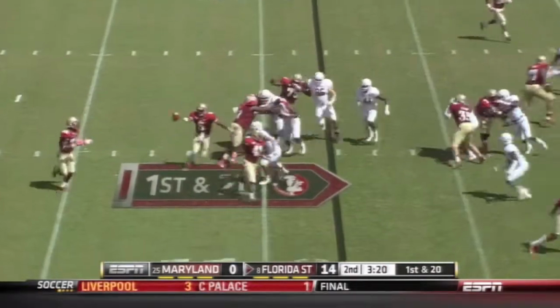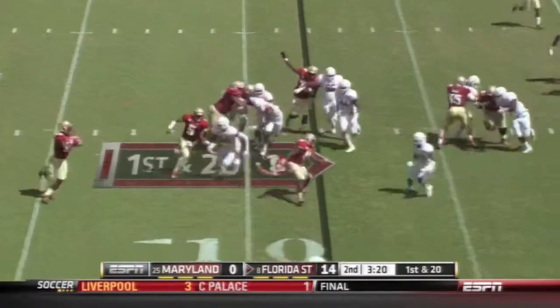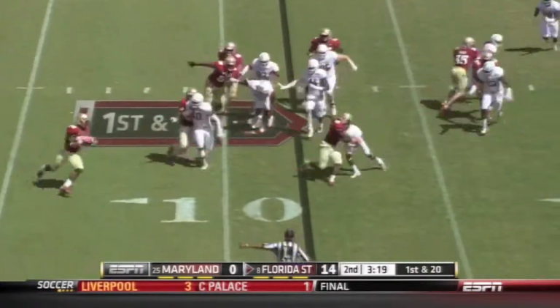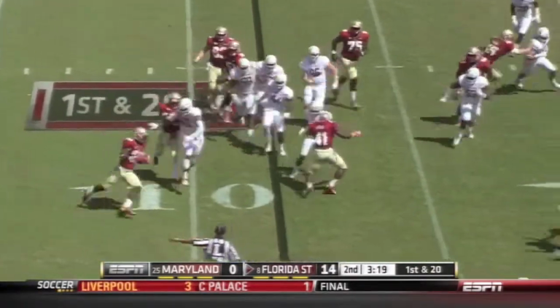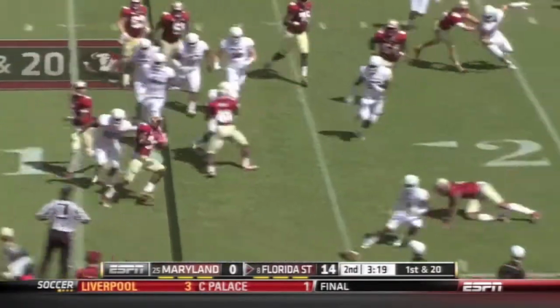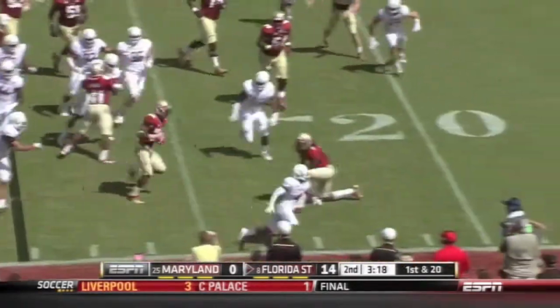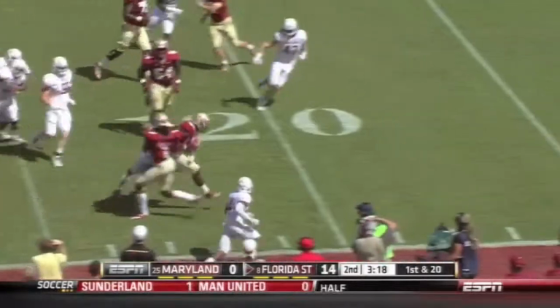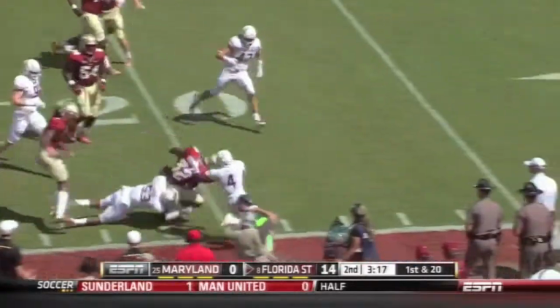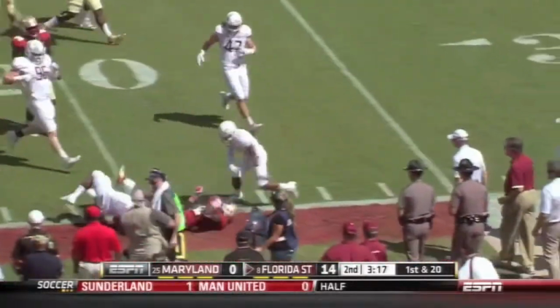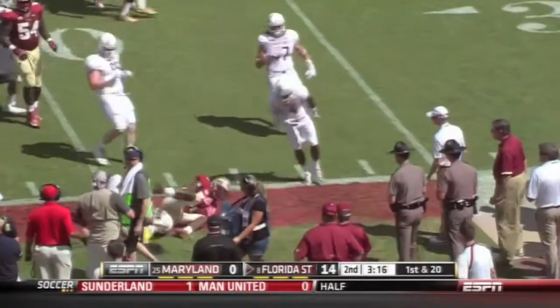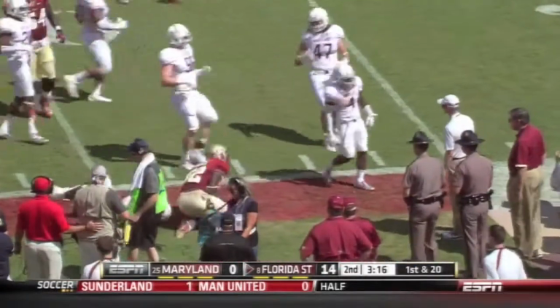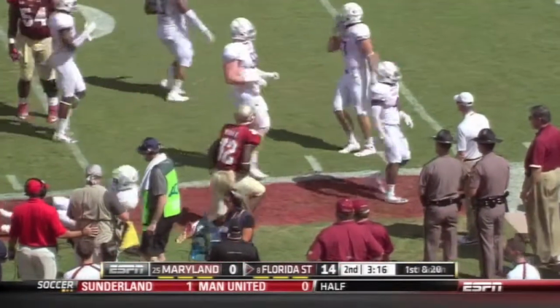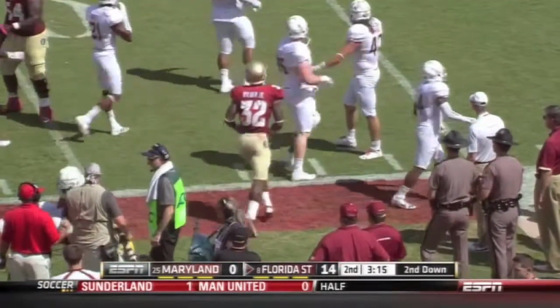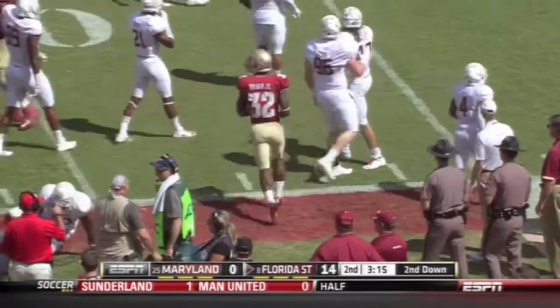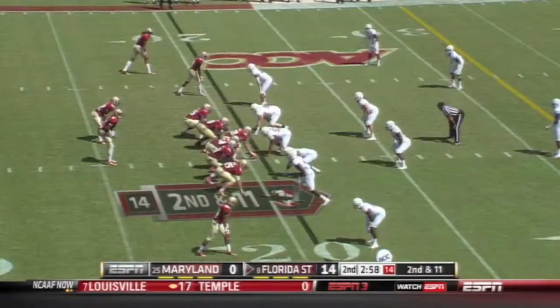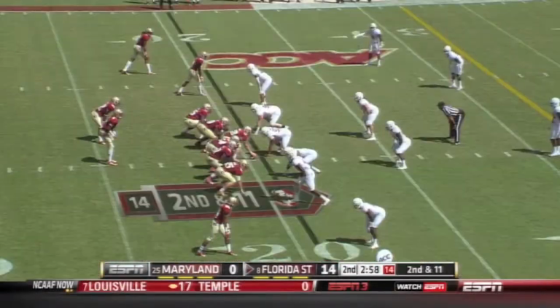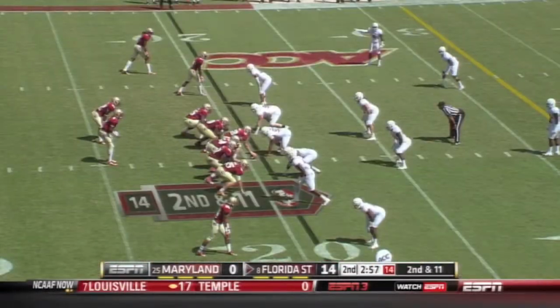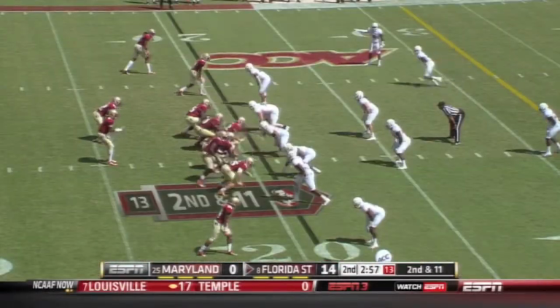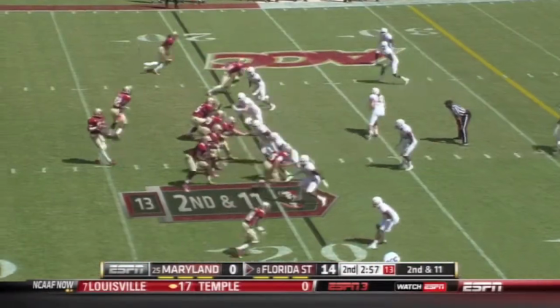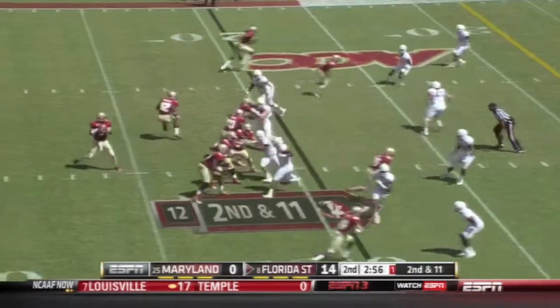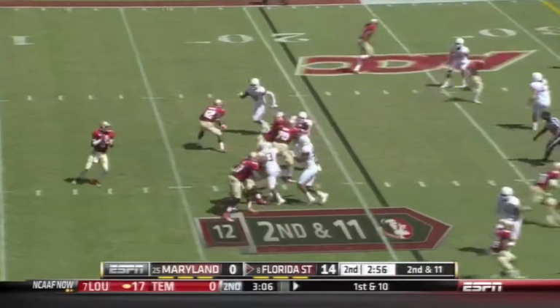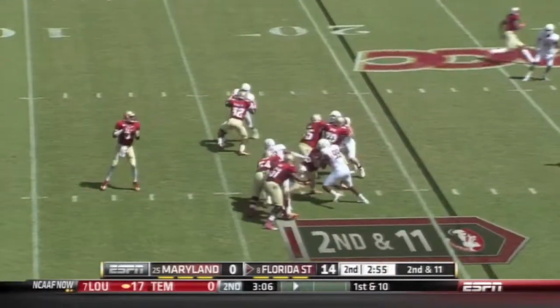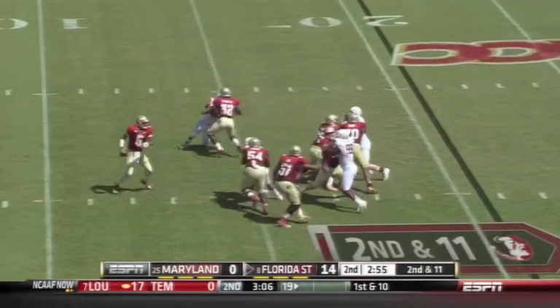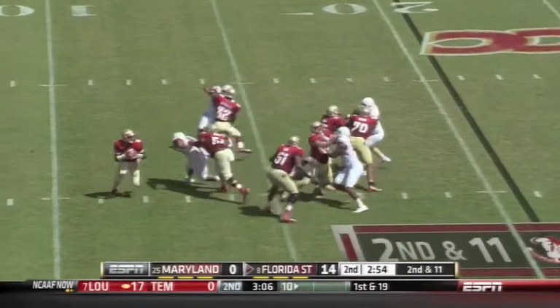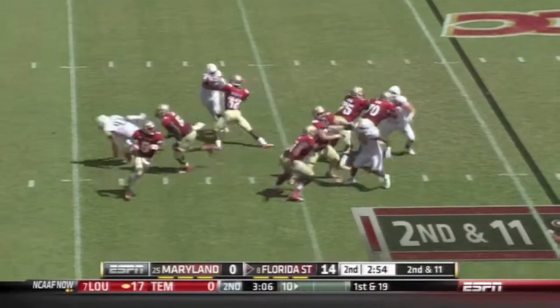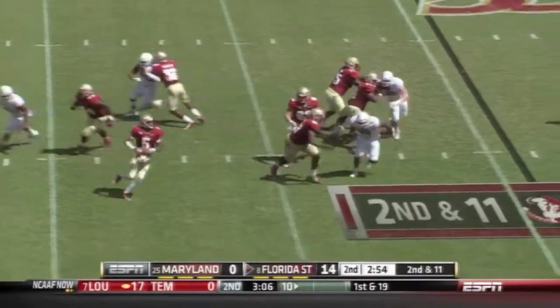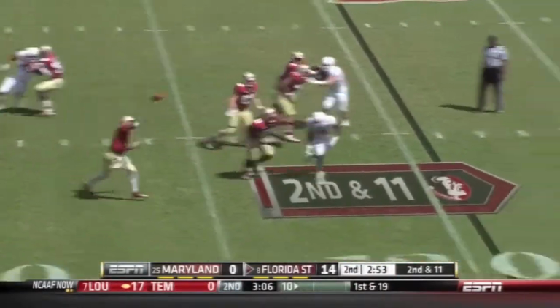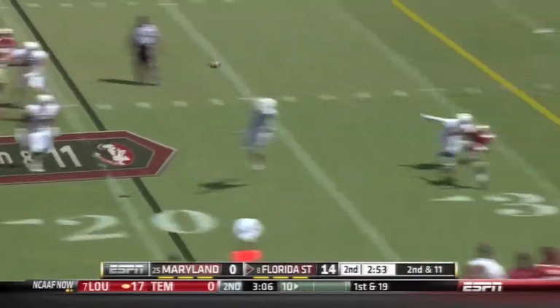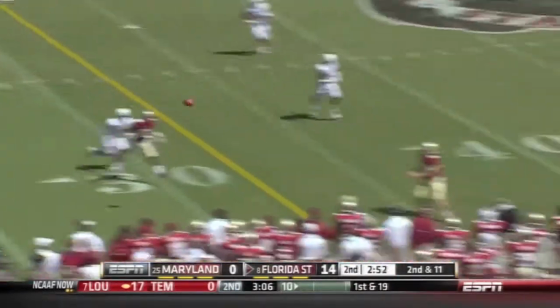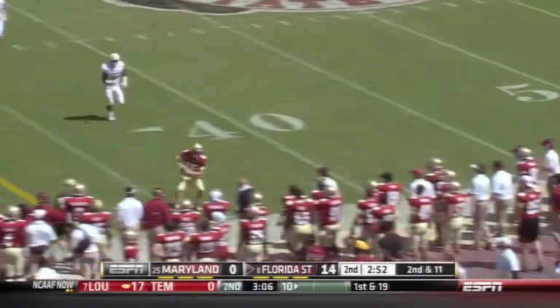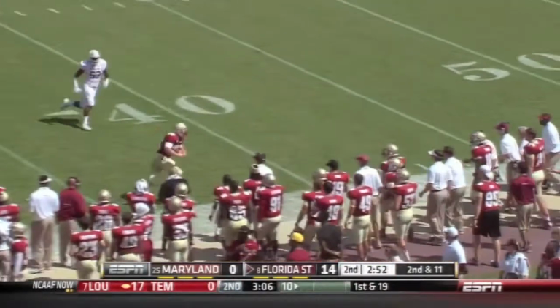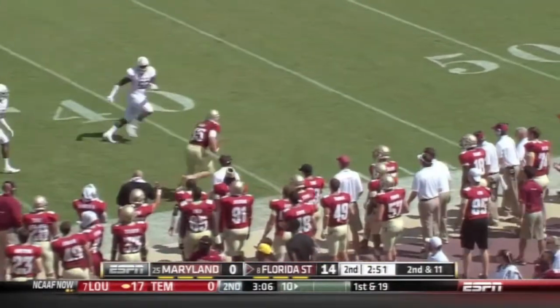Winston with the pitch, and Wilder up near the 20 yard line. So far Maryland's been shut out by Florida State — Winston moving to his right, unloads, complete.